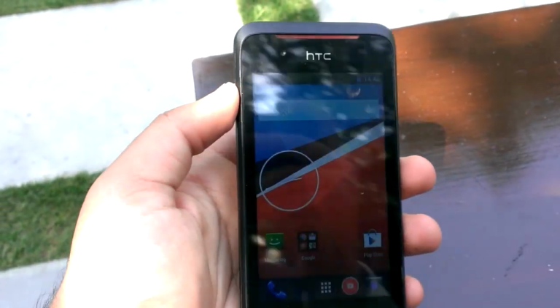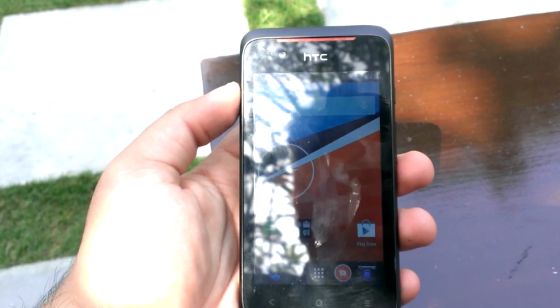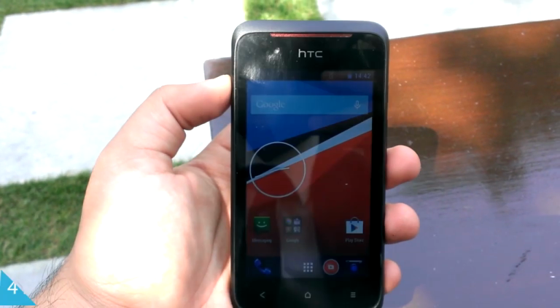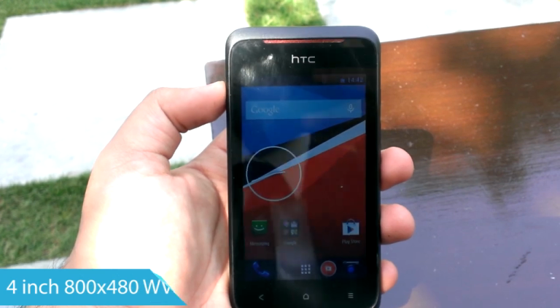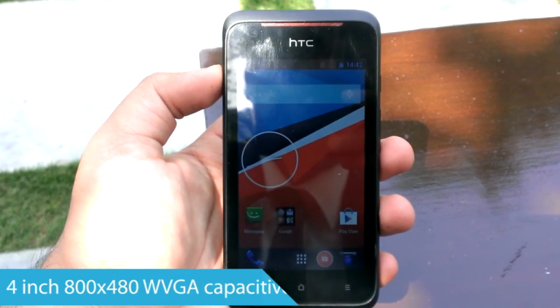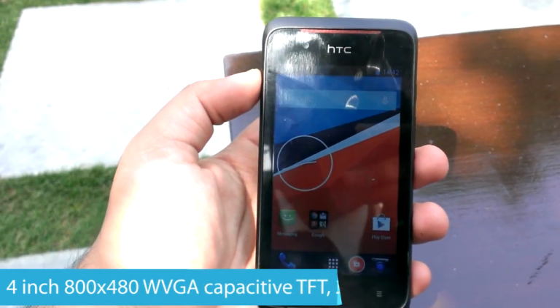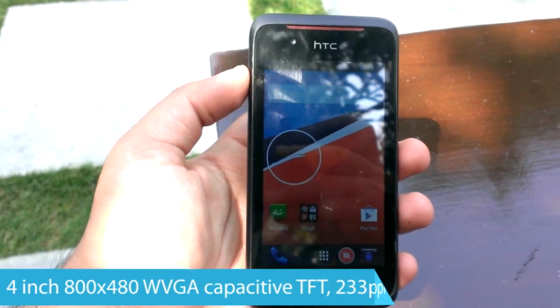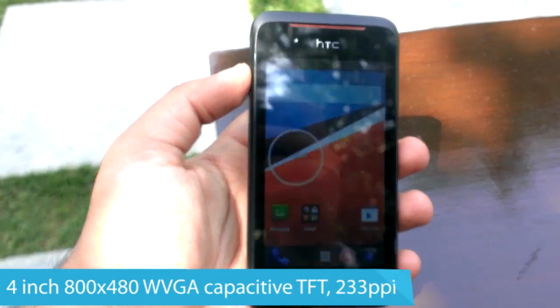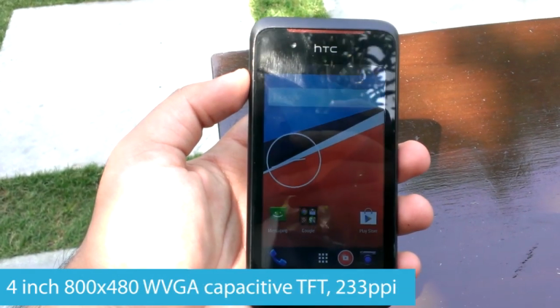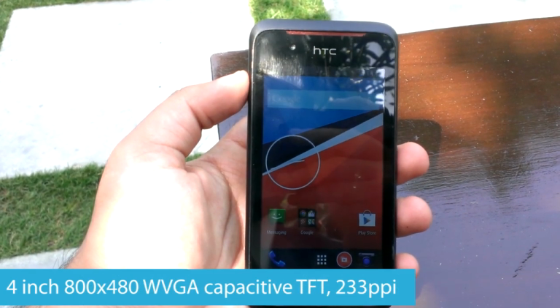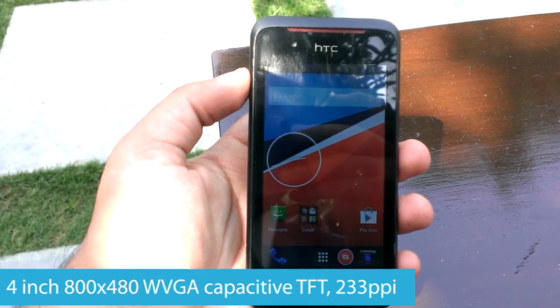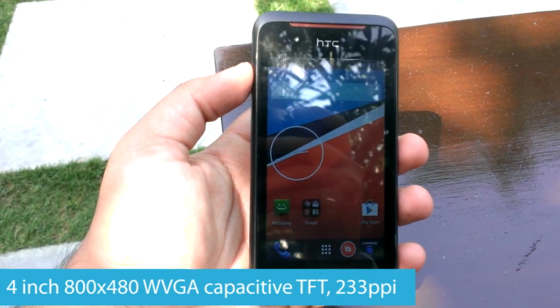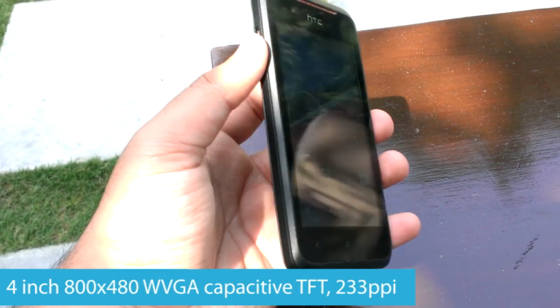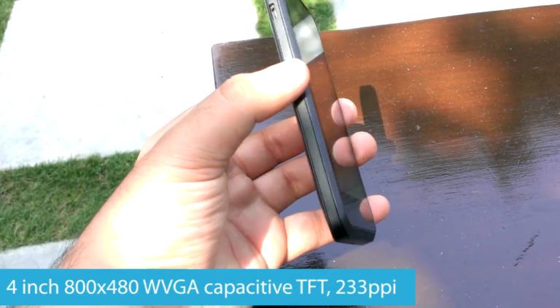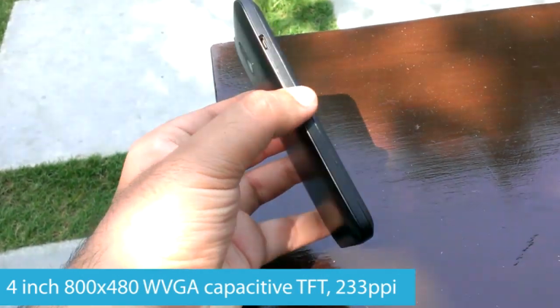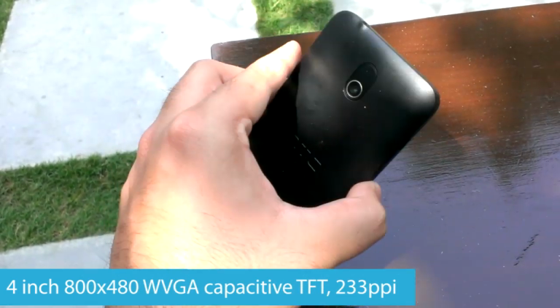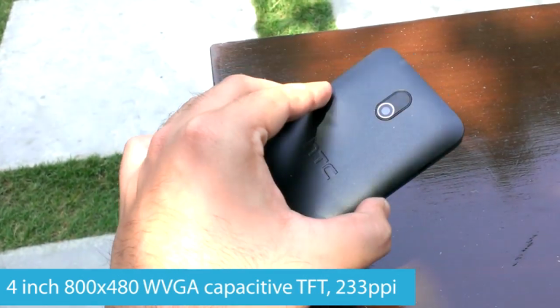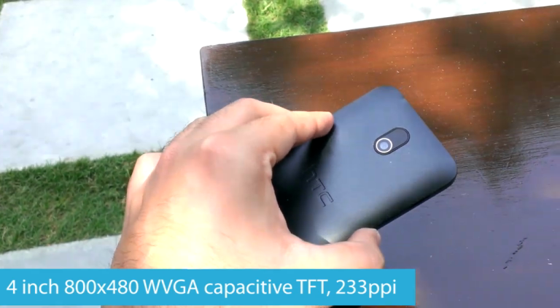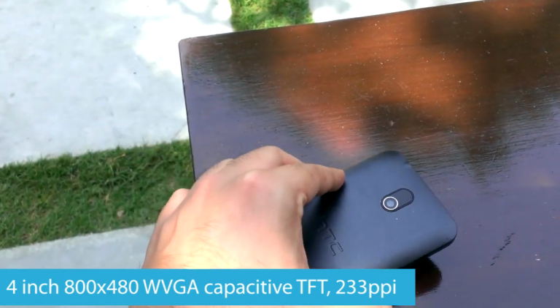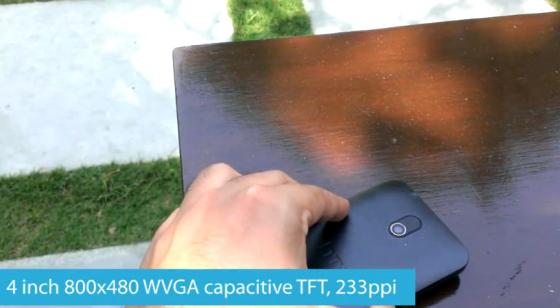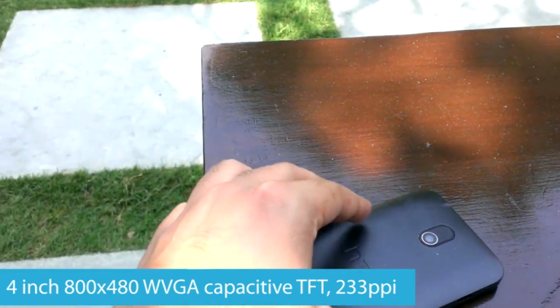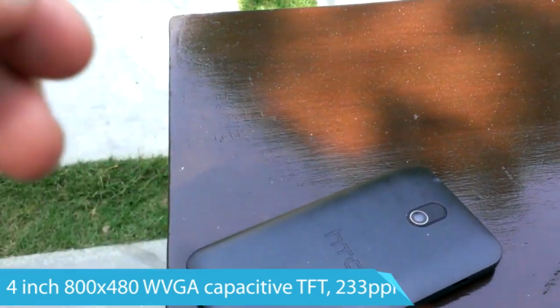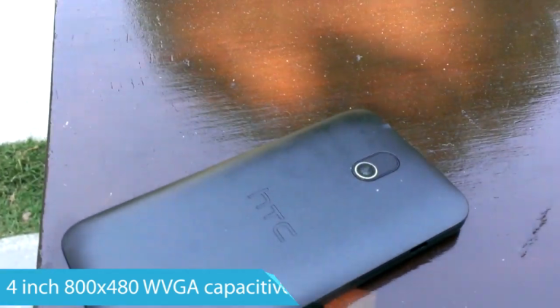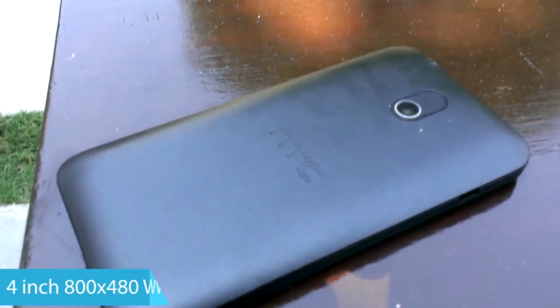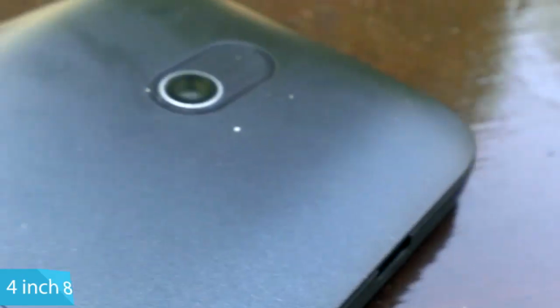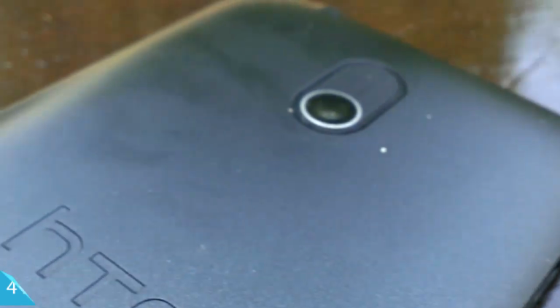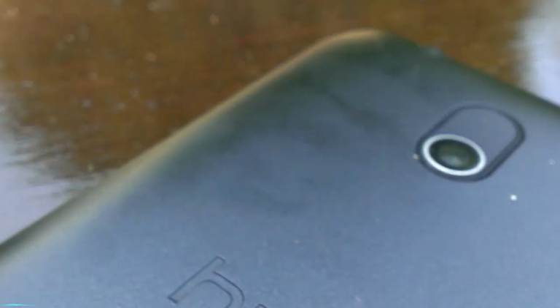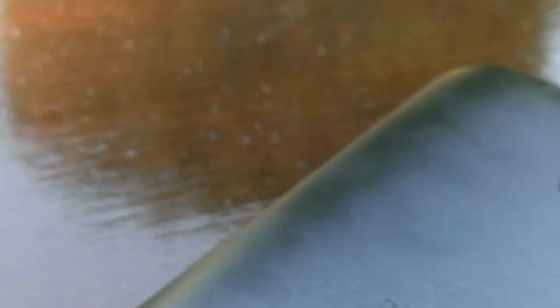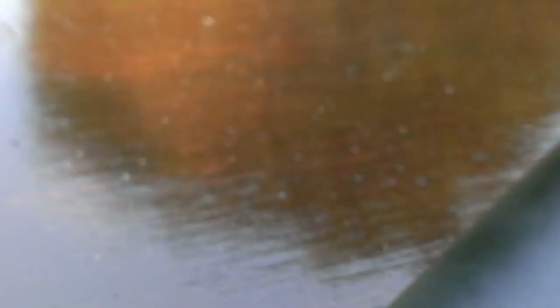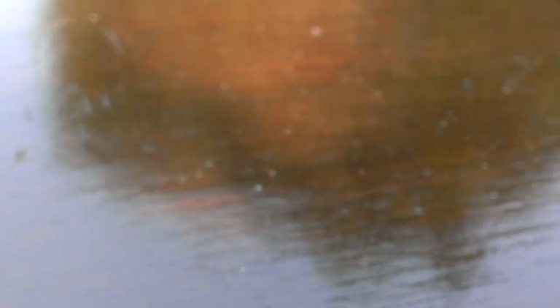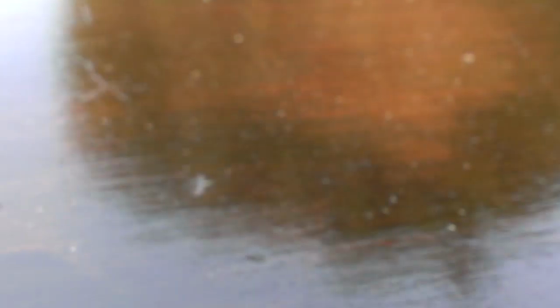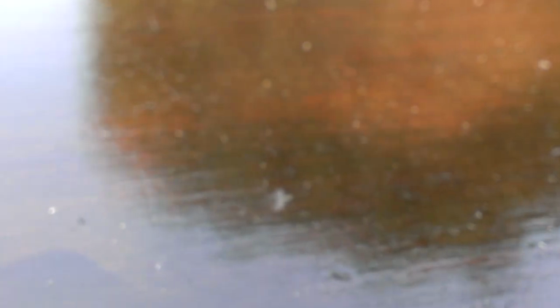The 4-inch 800x480 WVGA screen isn't vivid, doesn't provide good viewing angles or readability under sunlight, but that's pretty much what you get on all the devices in this category.